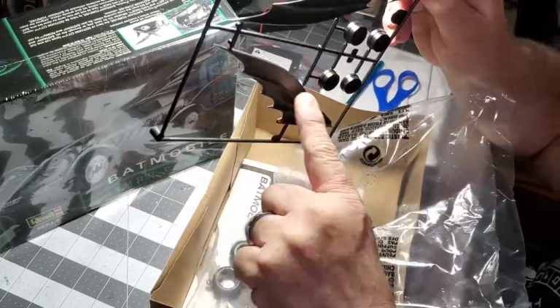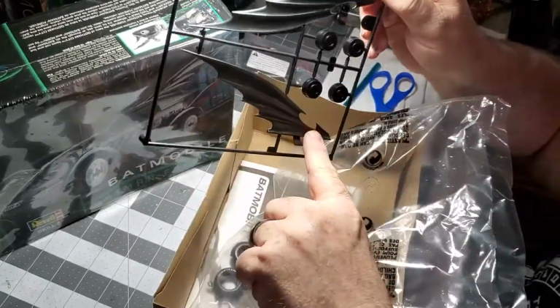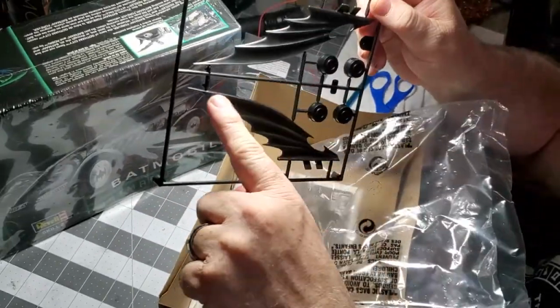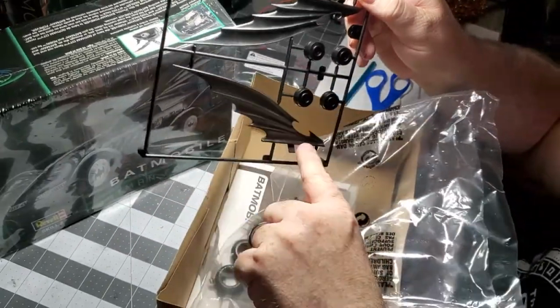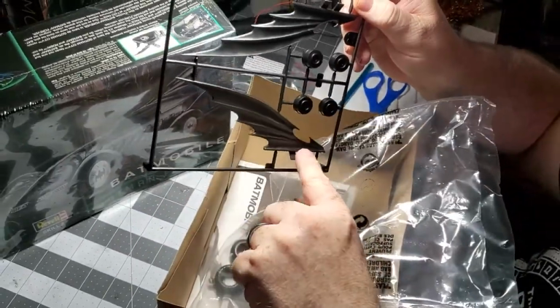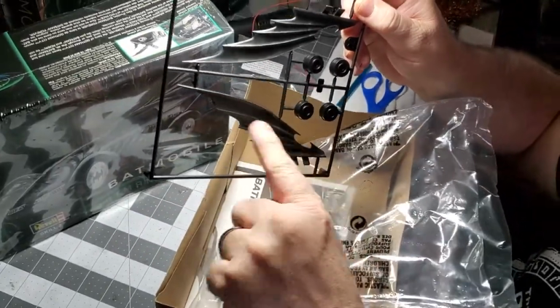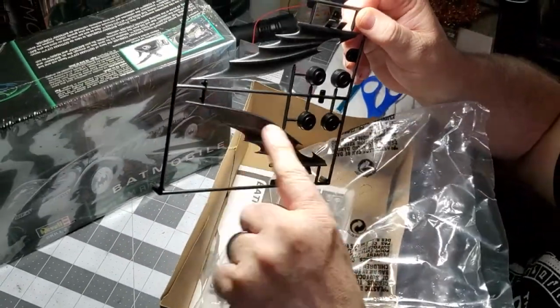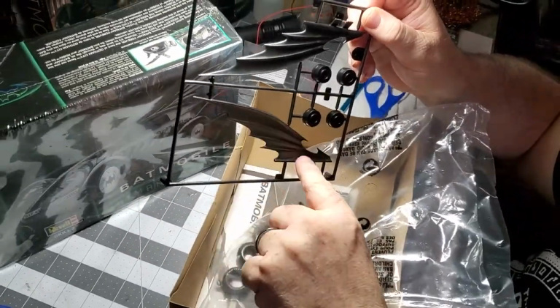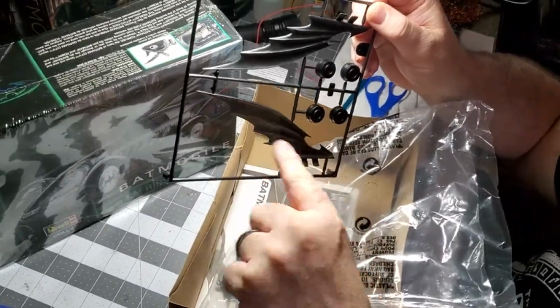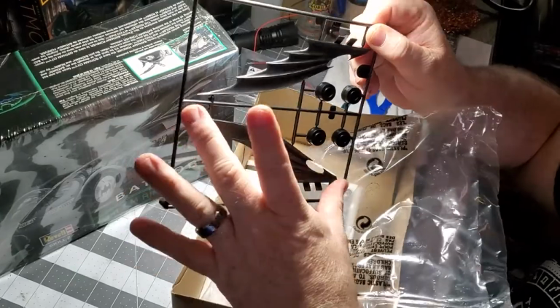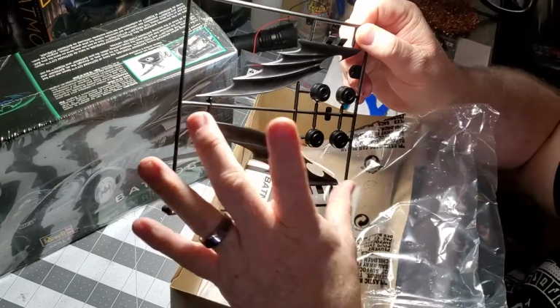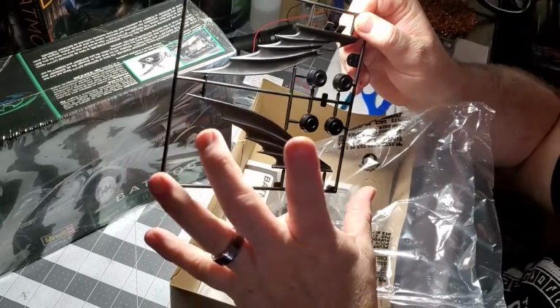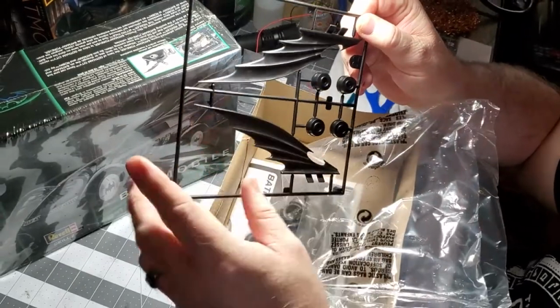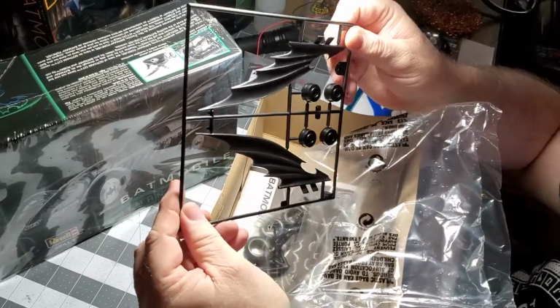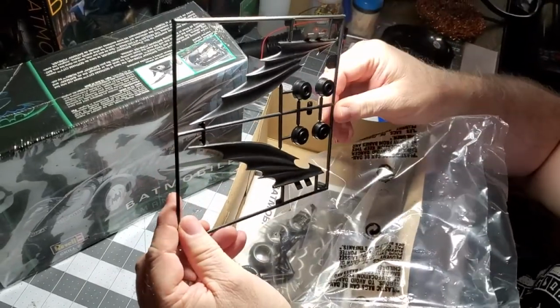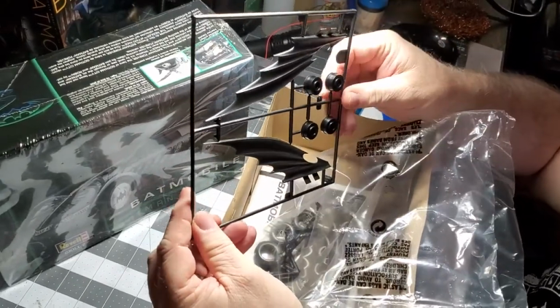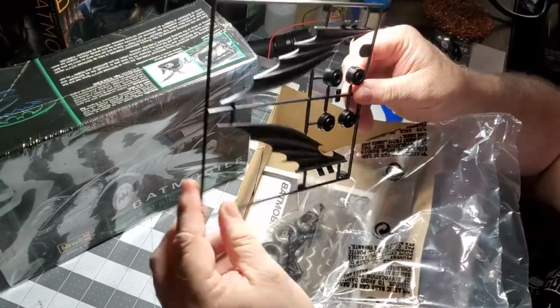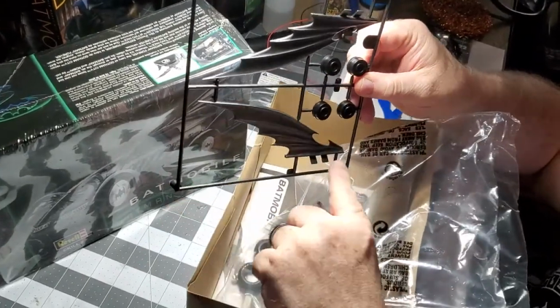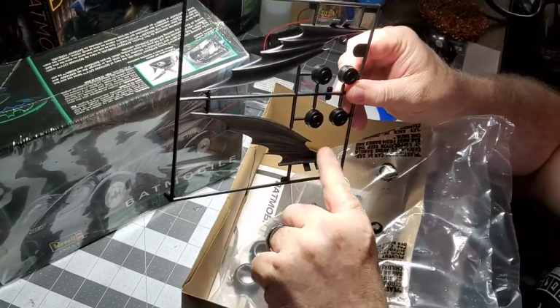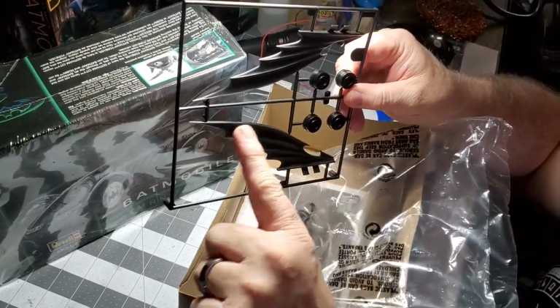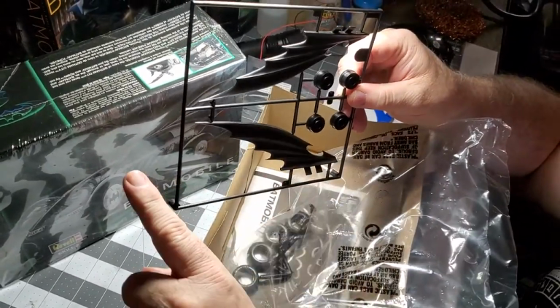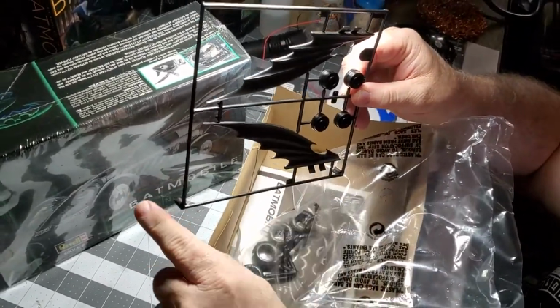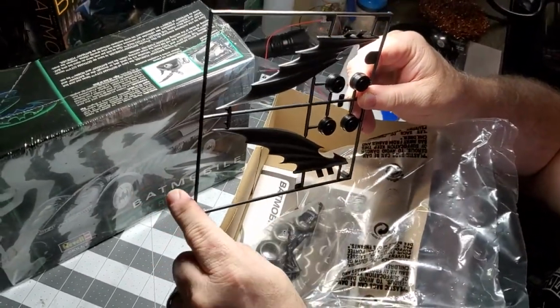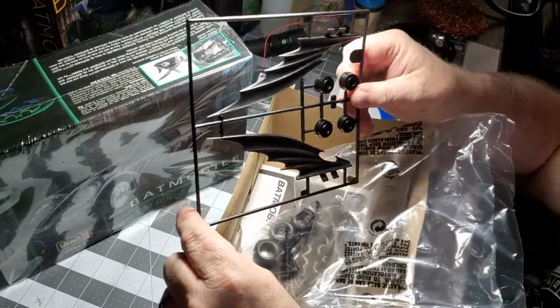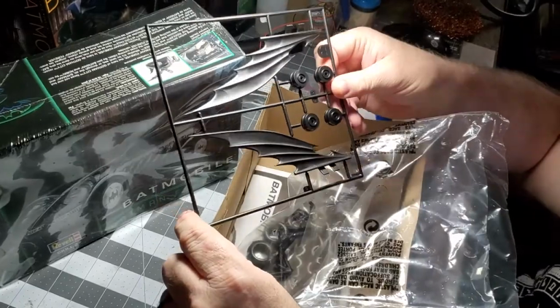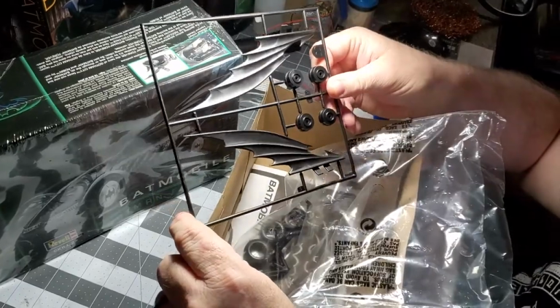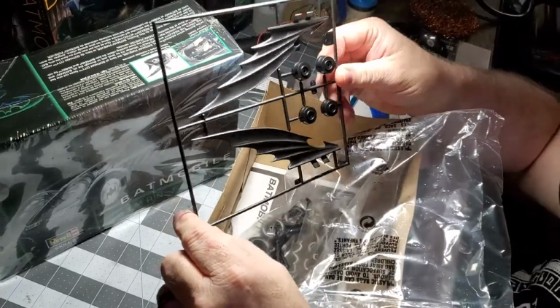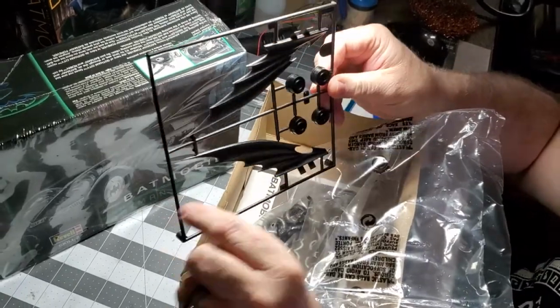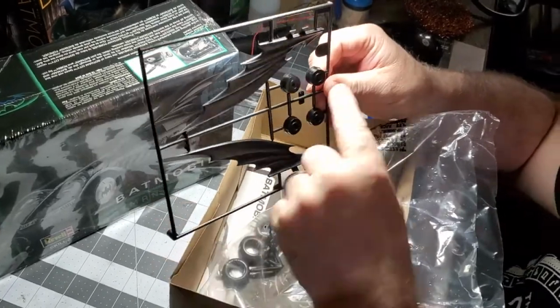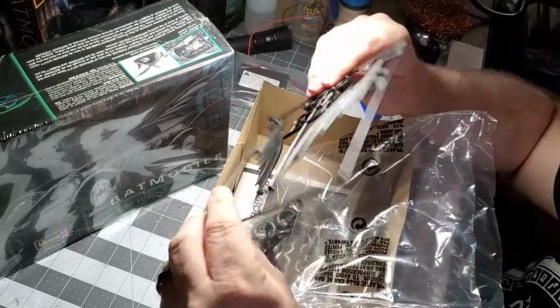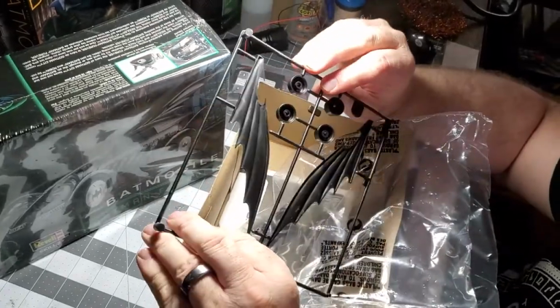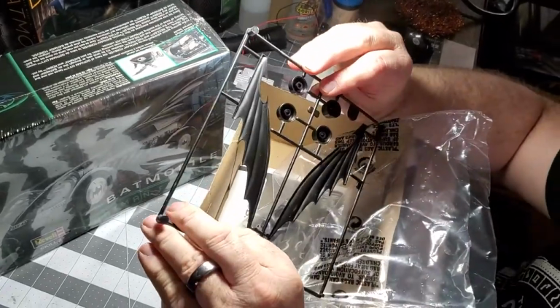These are big — those are the main back wings on the top. This is 1/24 scale but that wing goes way back there — that's pretty significant. Of course, these are the wheel hubs and stuff.